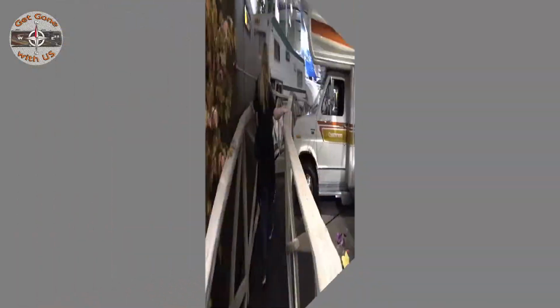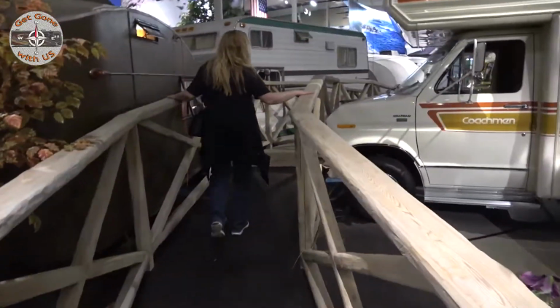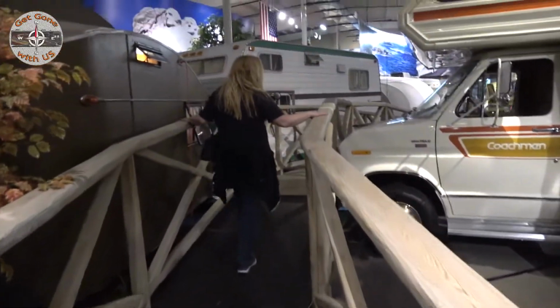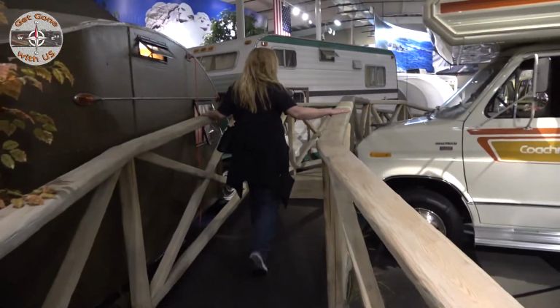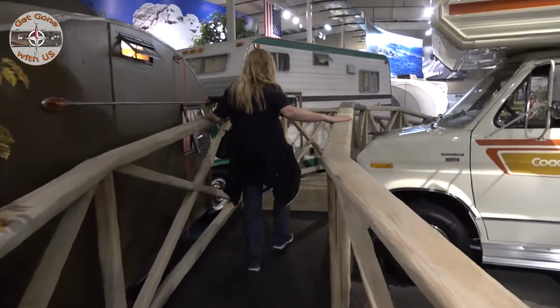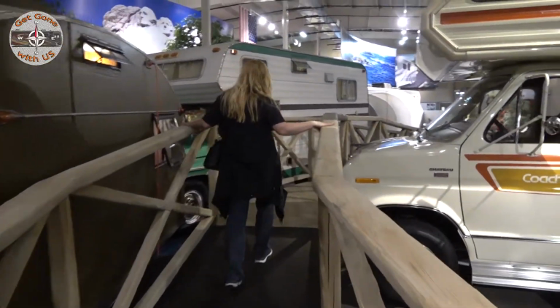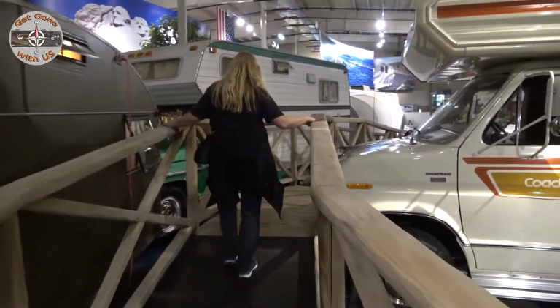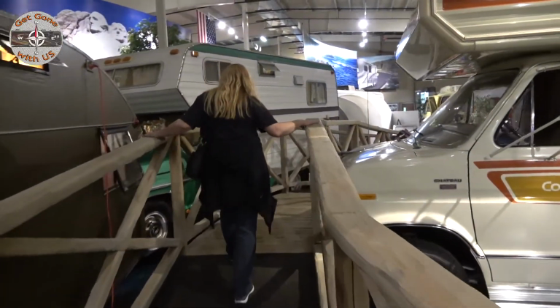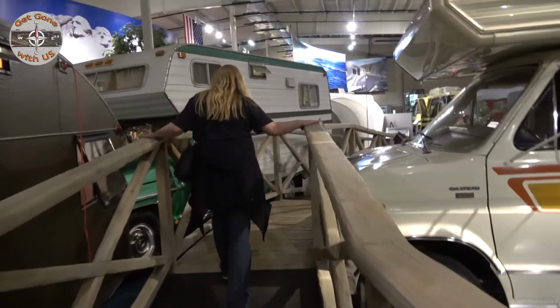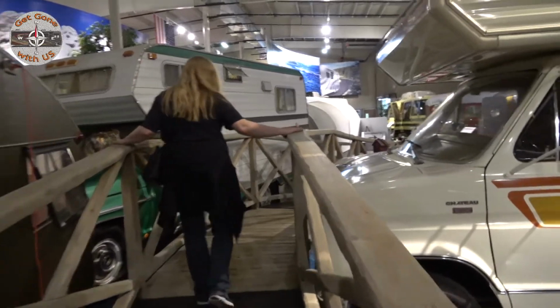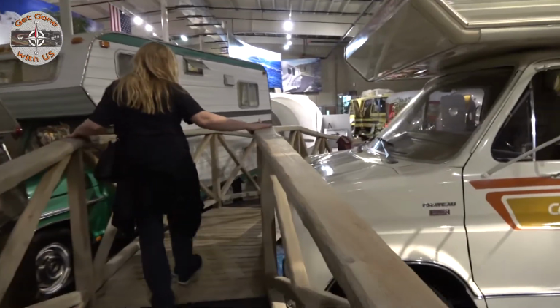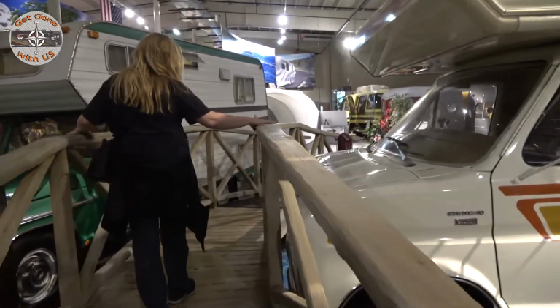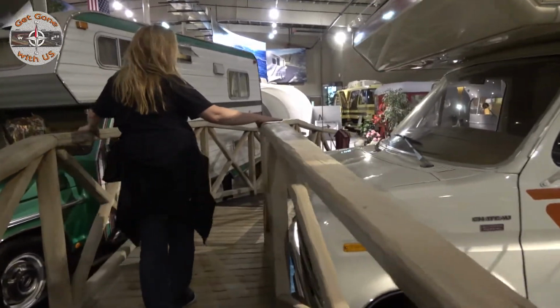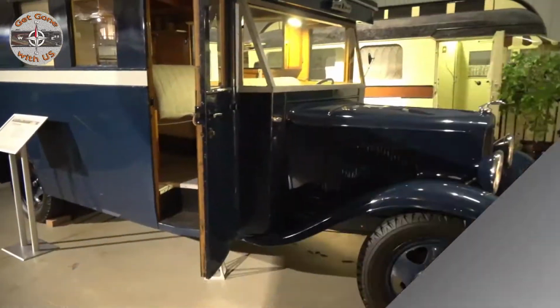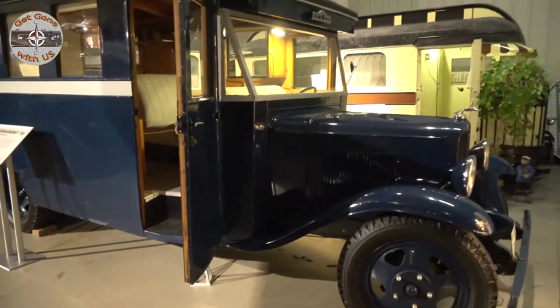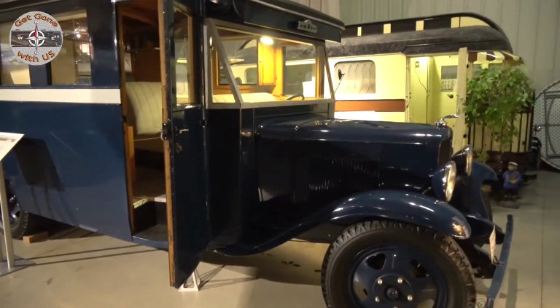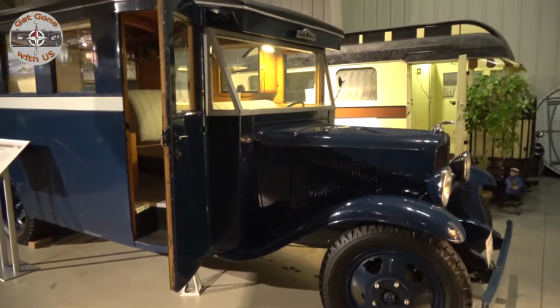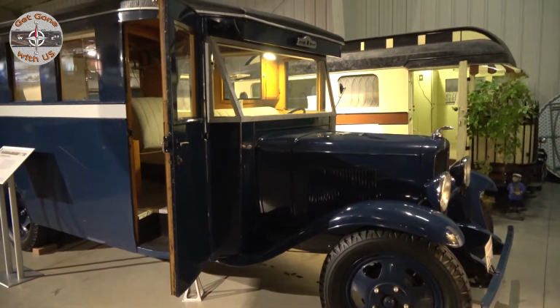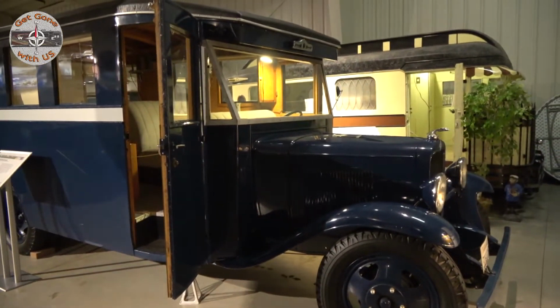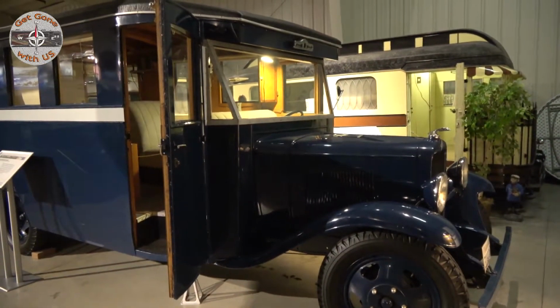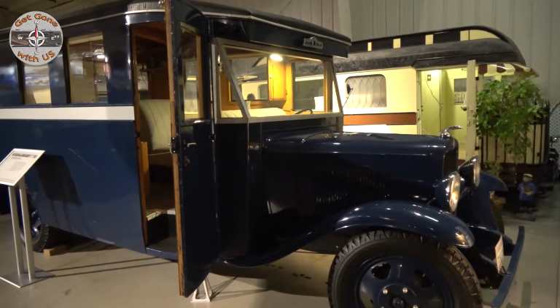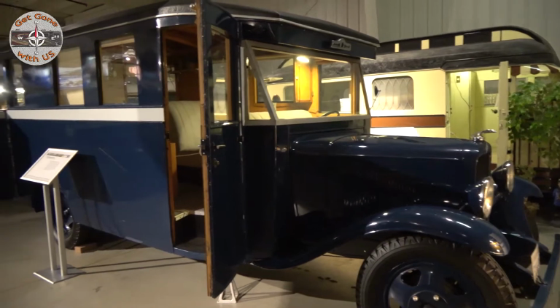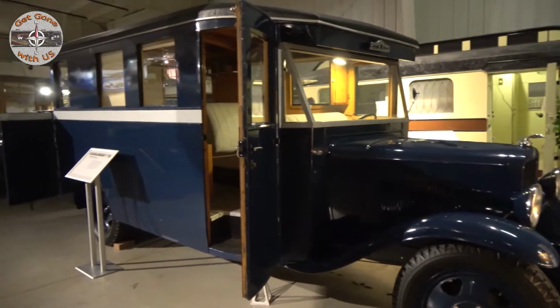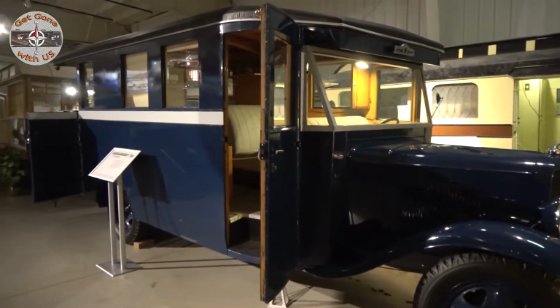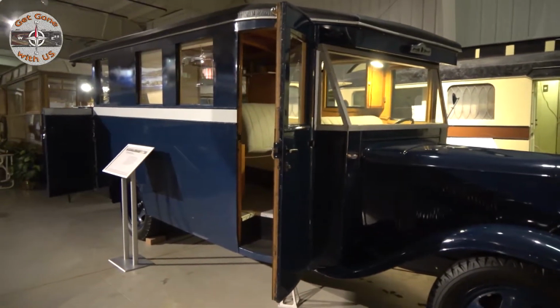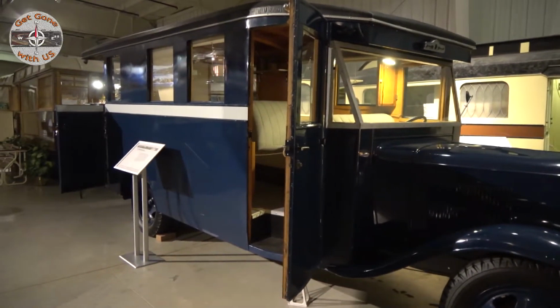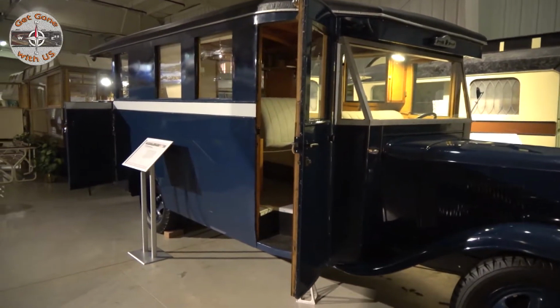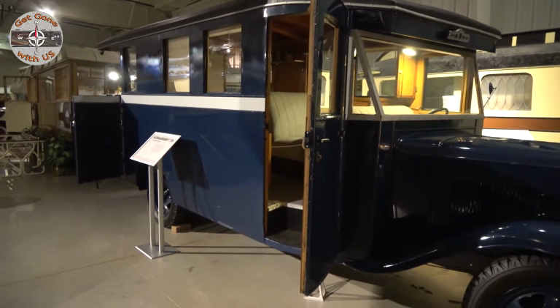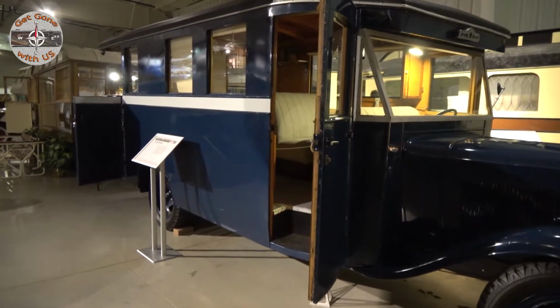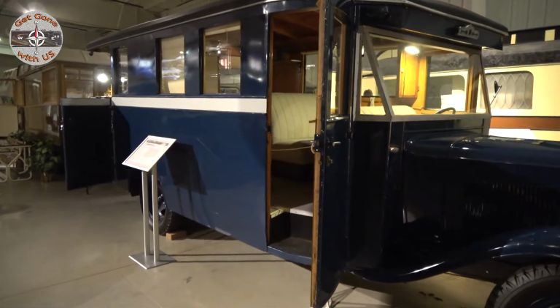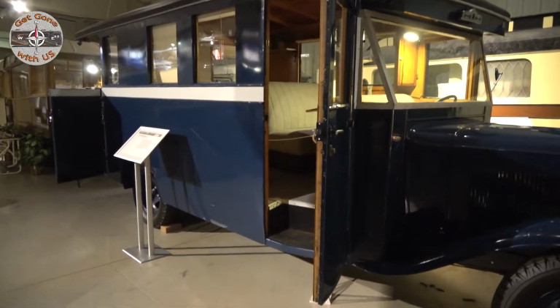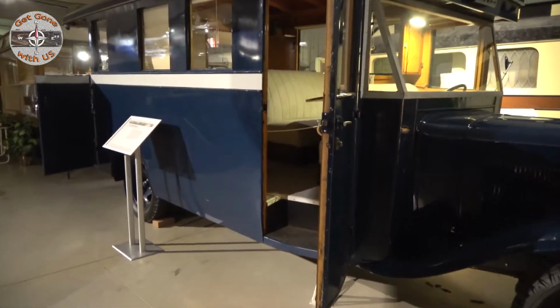This is the bridge that will take us from travel trailer land to motor home land. Stepping into 1931, we find this Chevrolet house car. A house car was a predecessor to today's motorhomes.